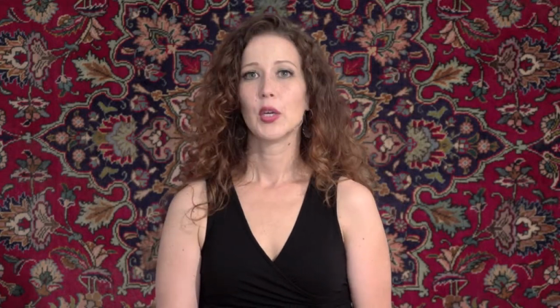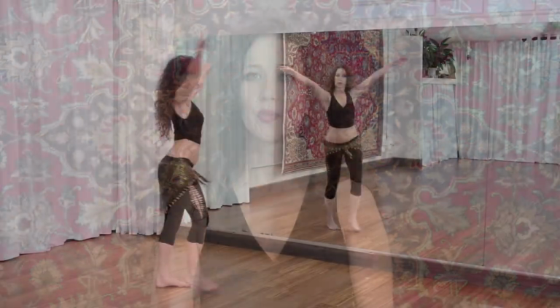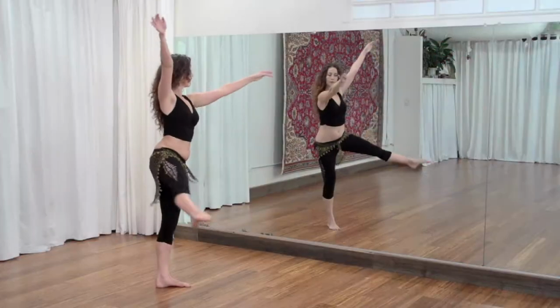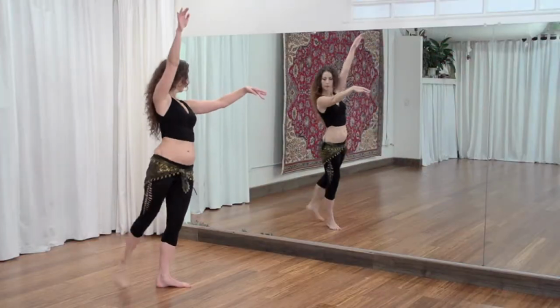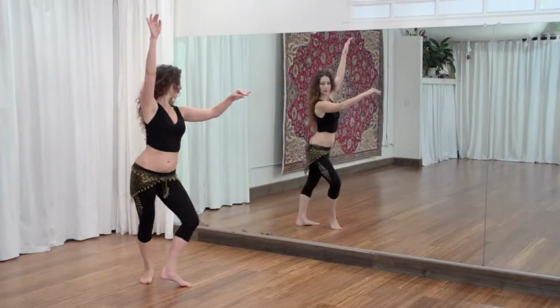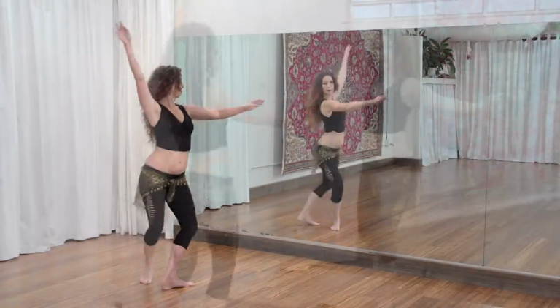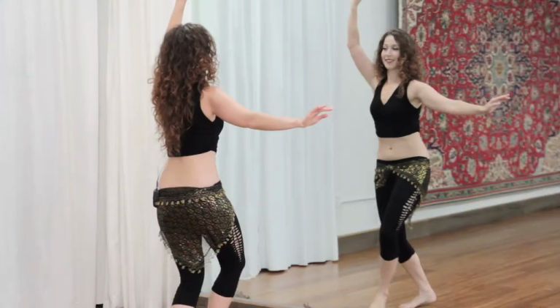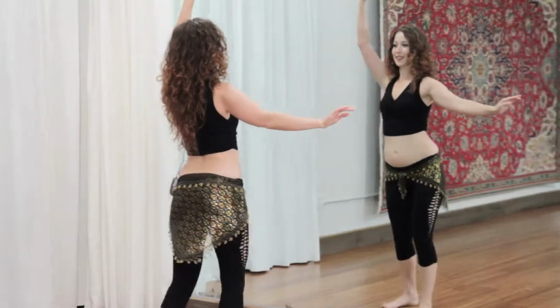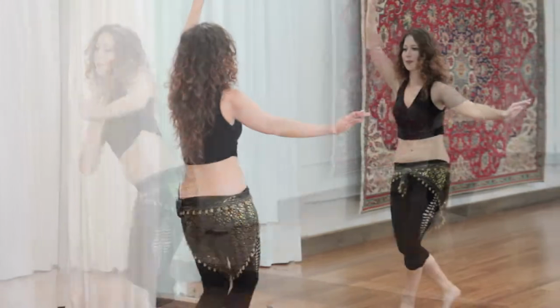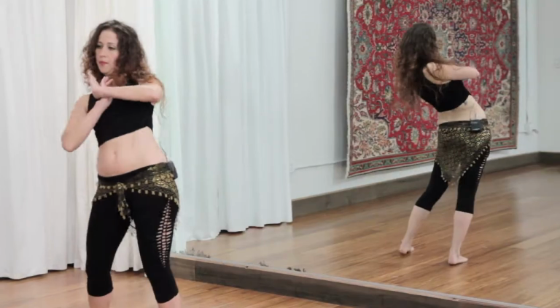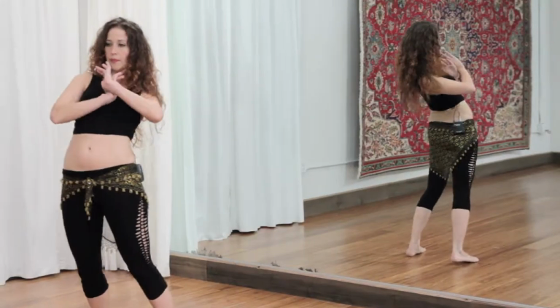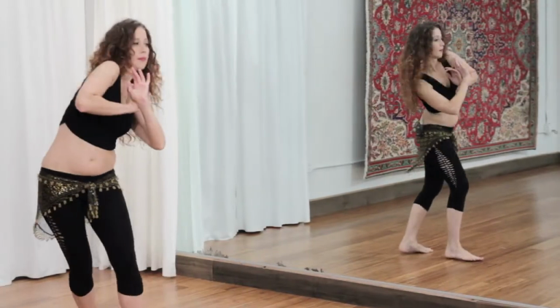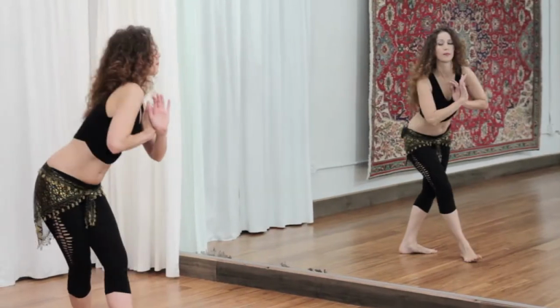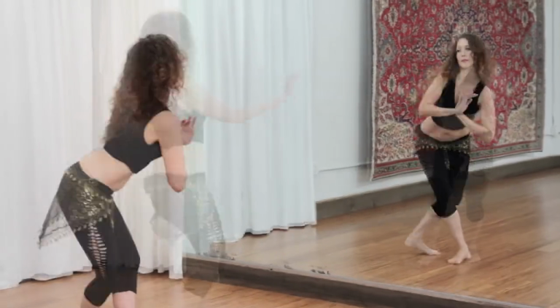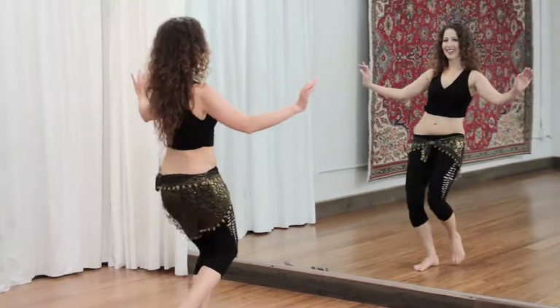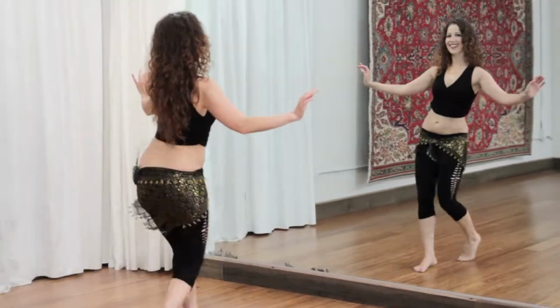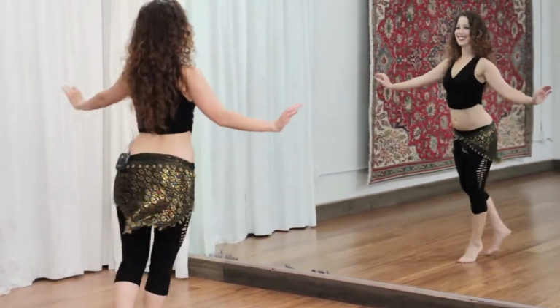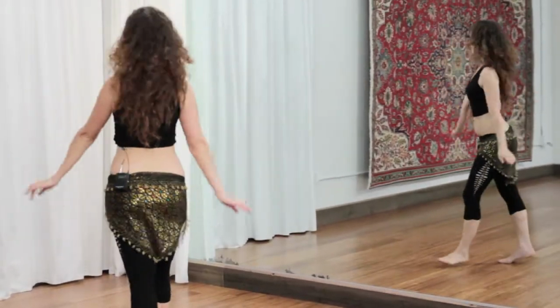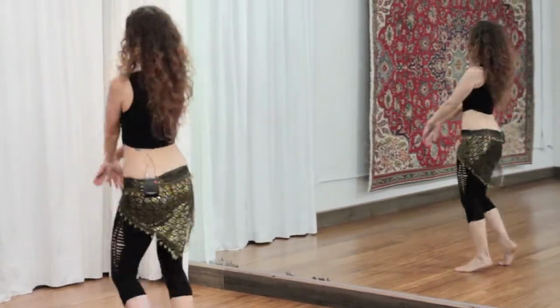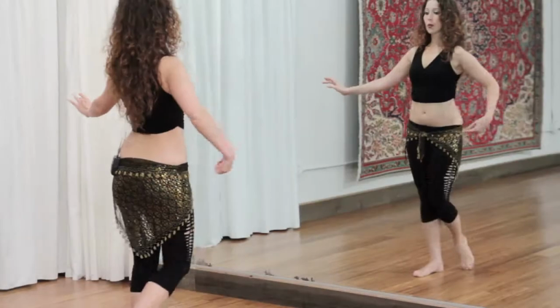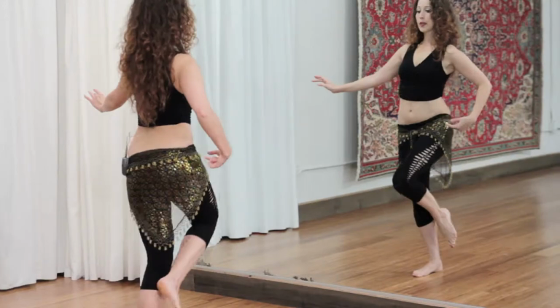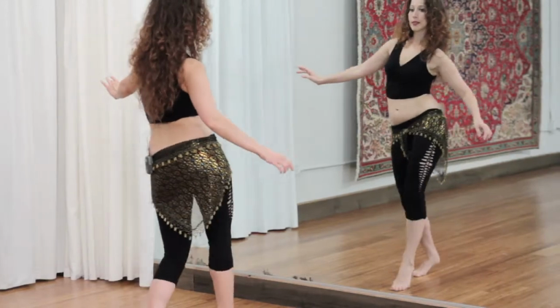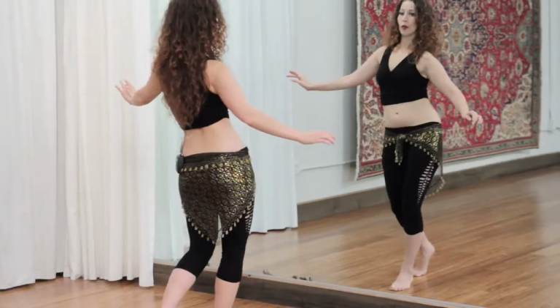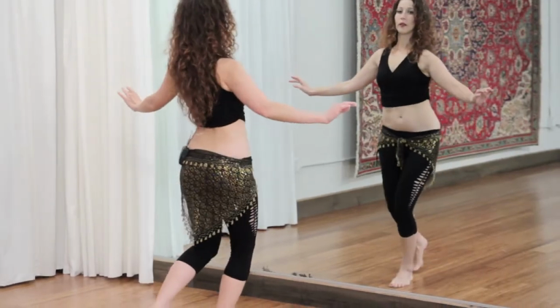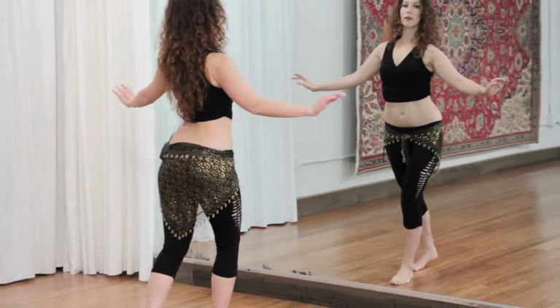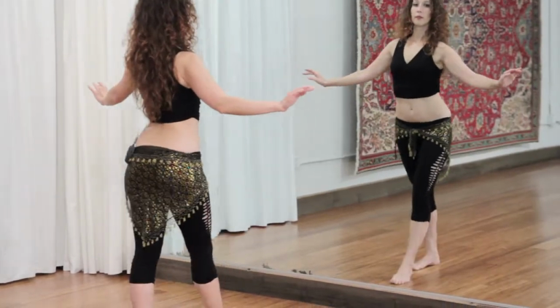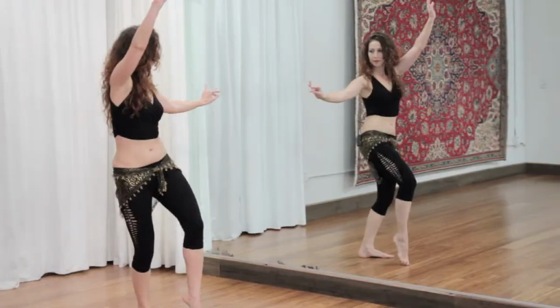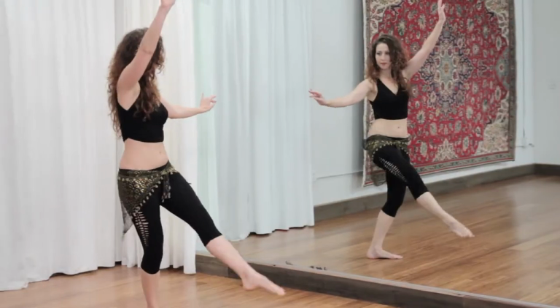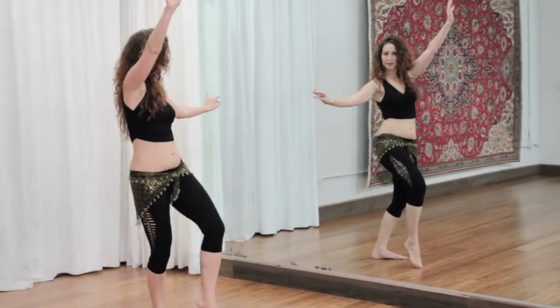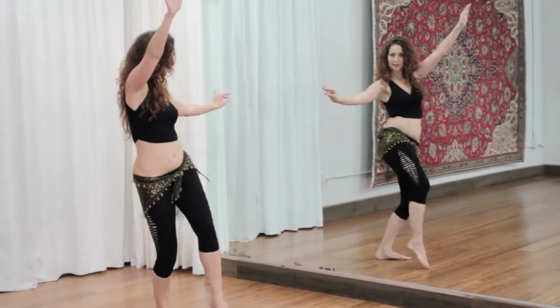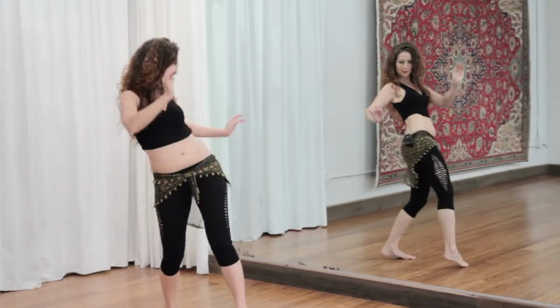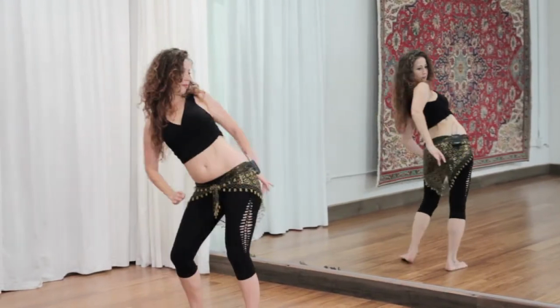We'll go over the reverse arabesque, the traveling camel, the inside out turn, and I'll add some advanced level layers to the sharky step. I'll break down the technique and then we'll drill it. We'll put it all together into a combination at the end.